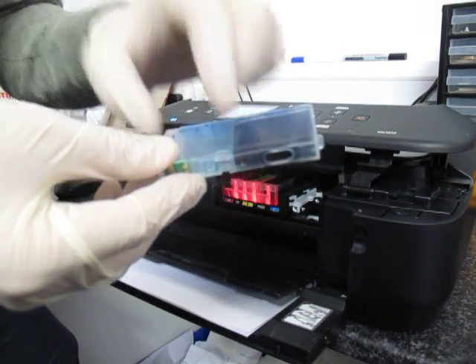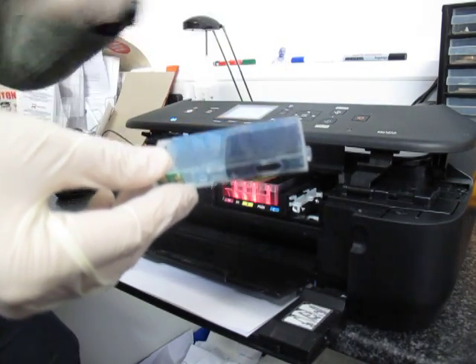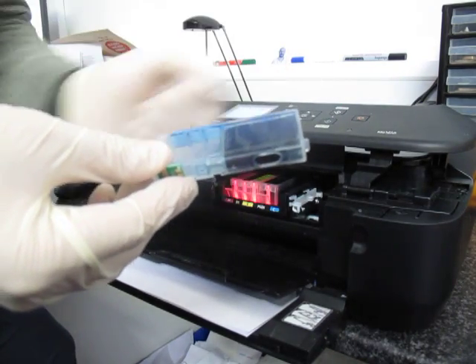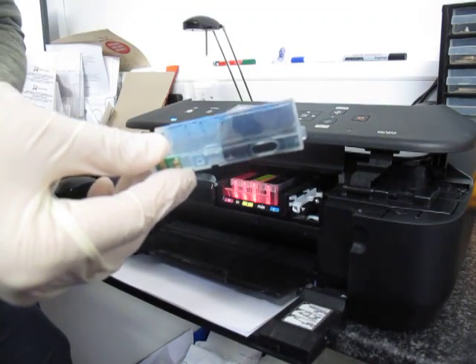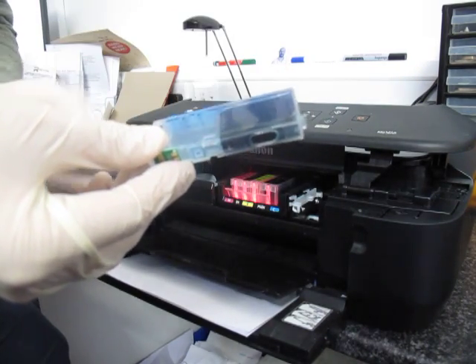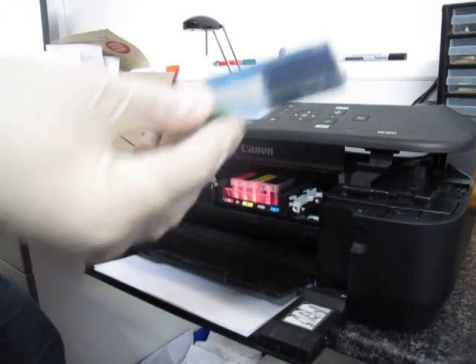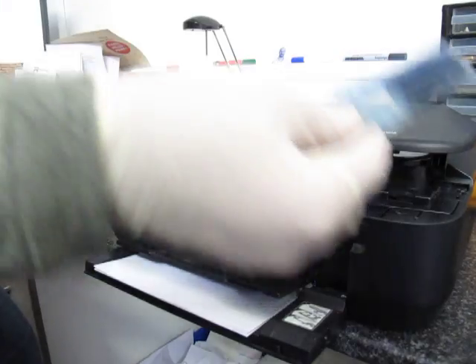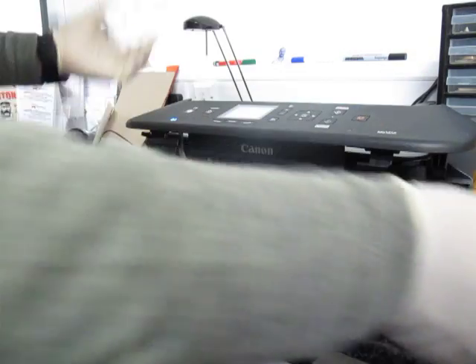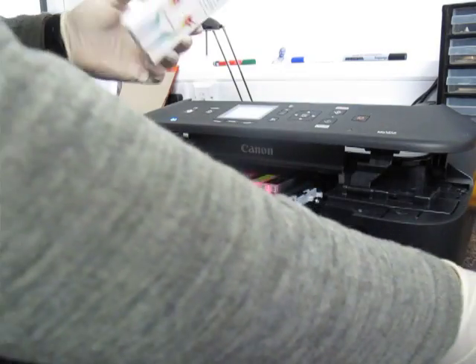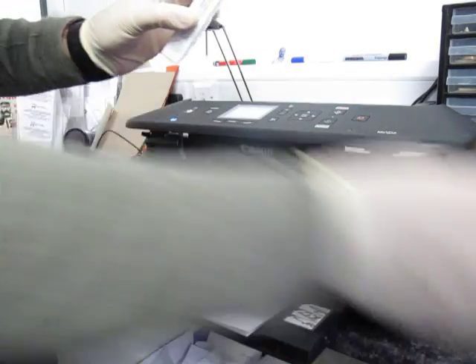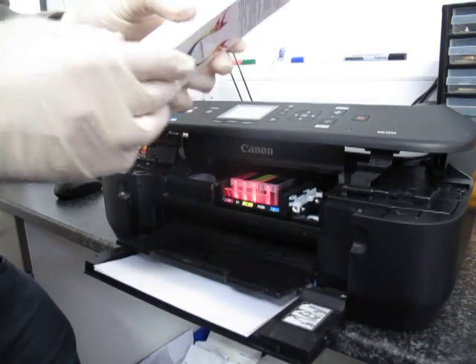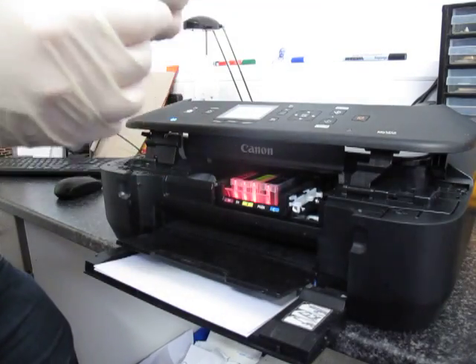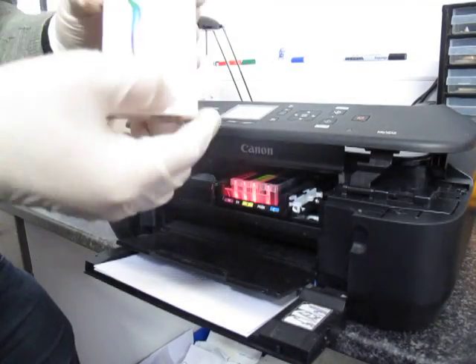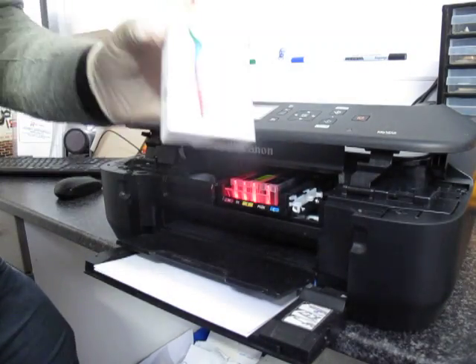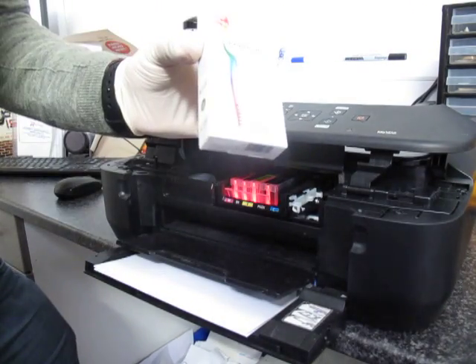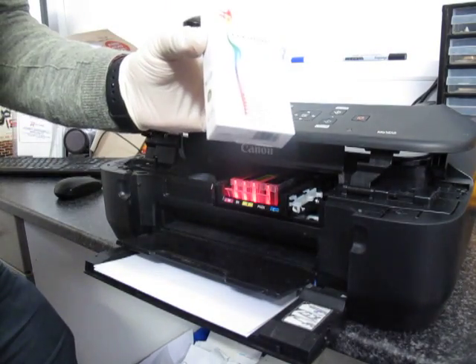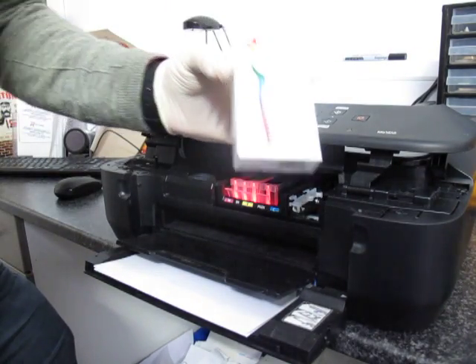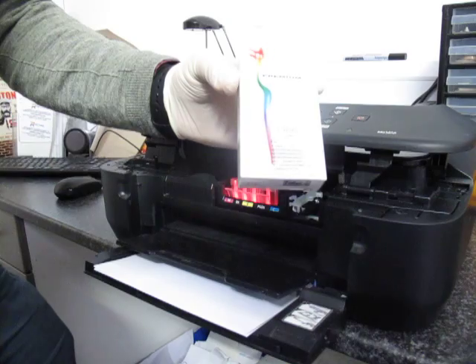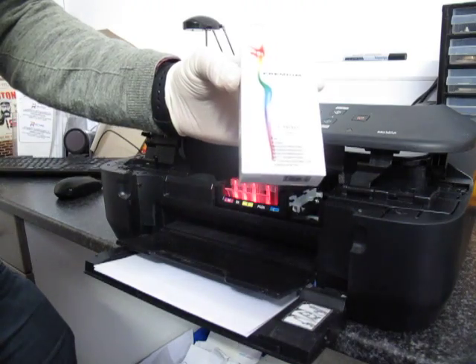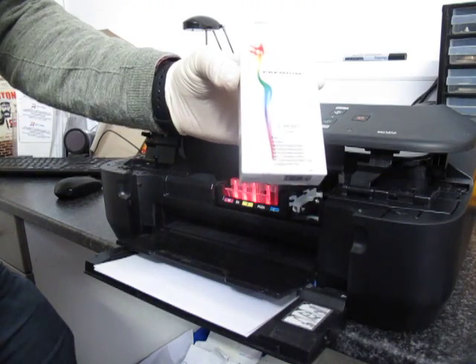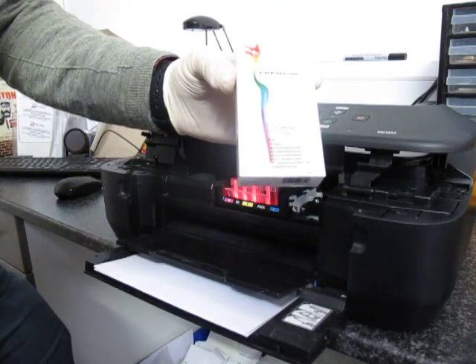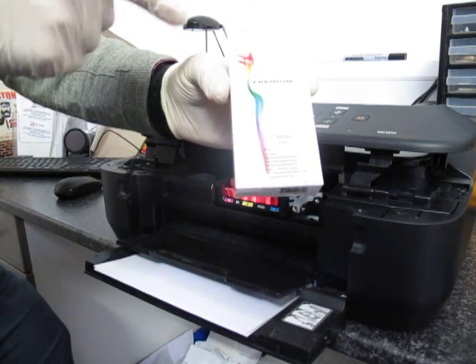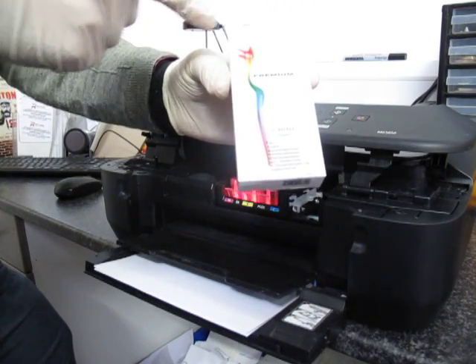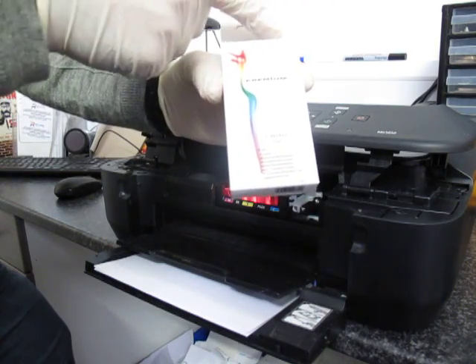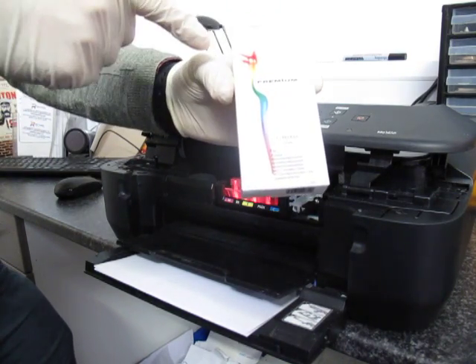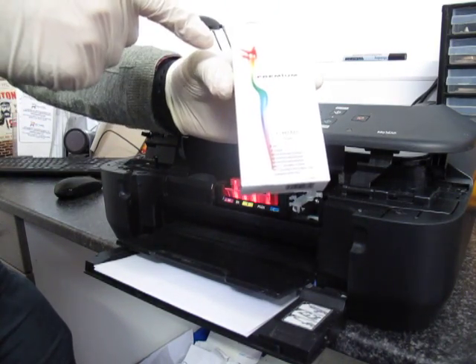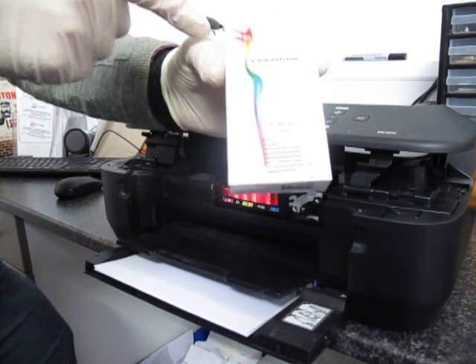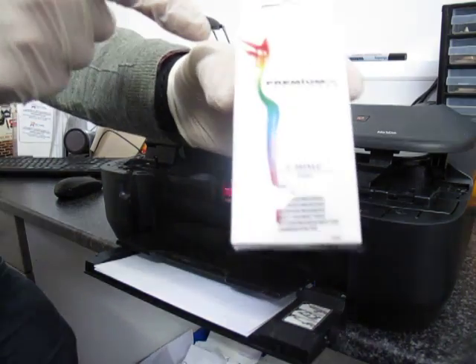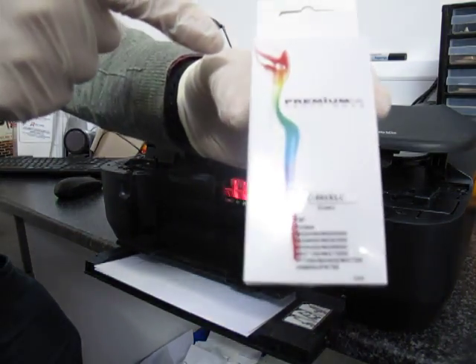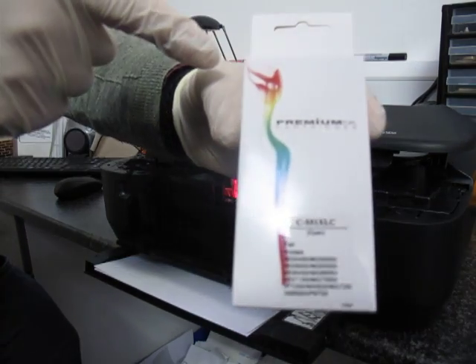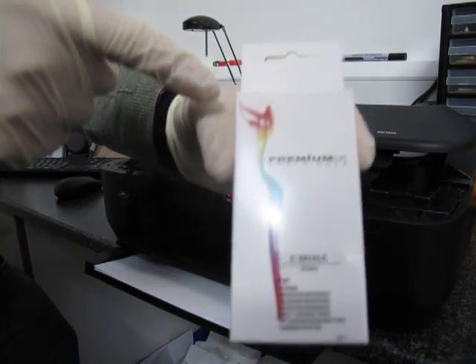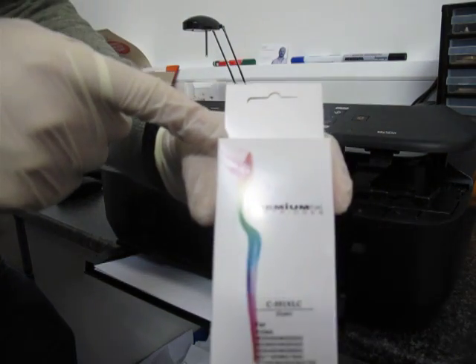However, once it's empty you will have to replace the cartridge. The cartridges are own-brand cartridges and they are presented in this type of box. On the top of the cartridge you will see the corresponding color.